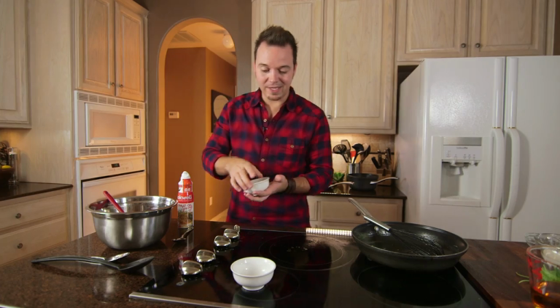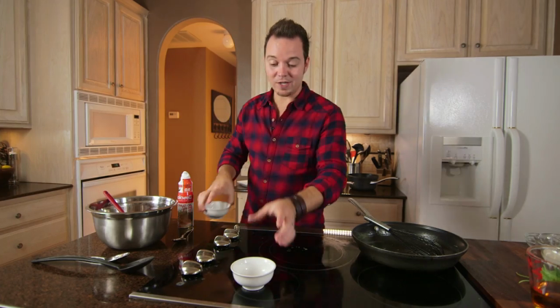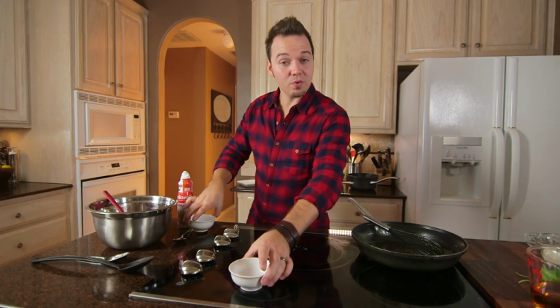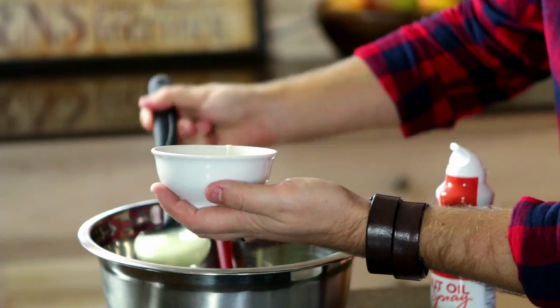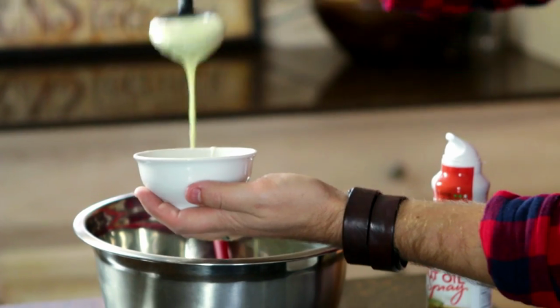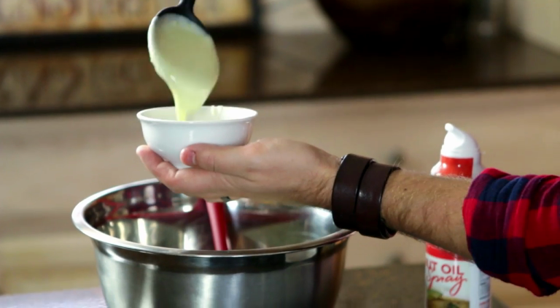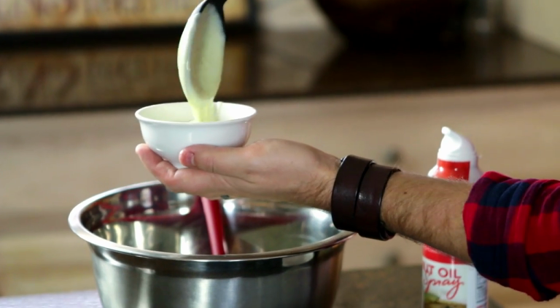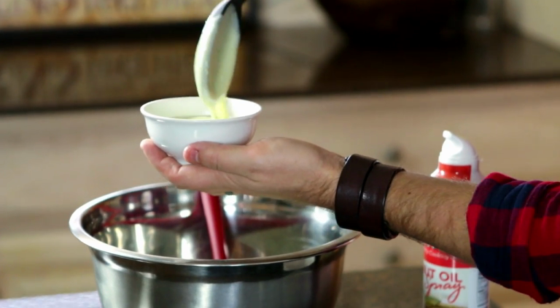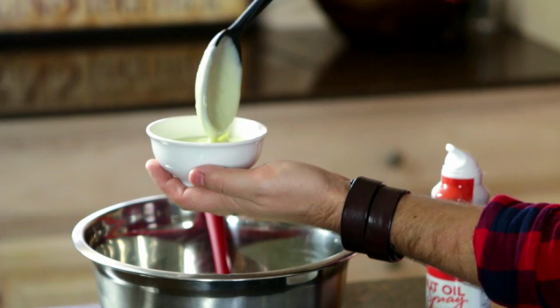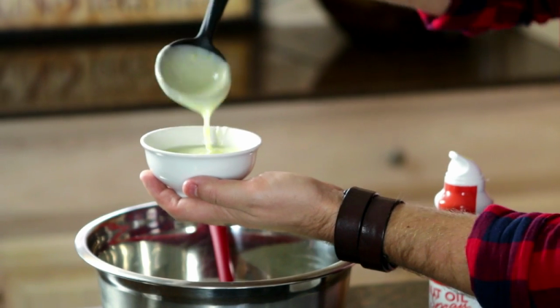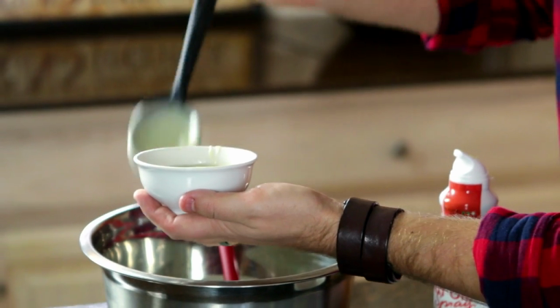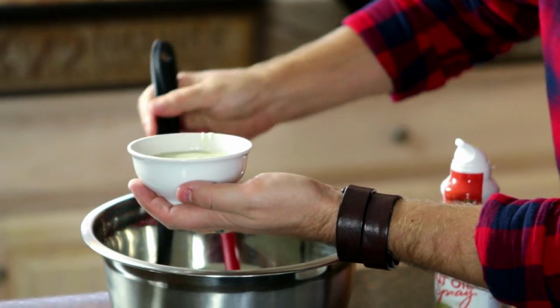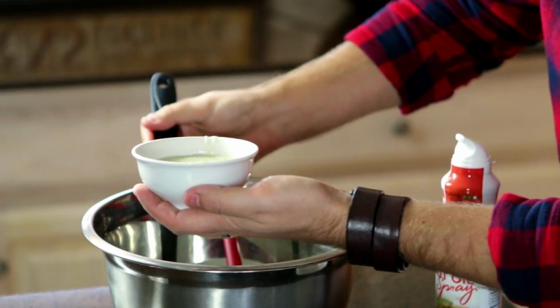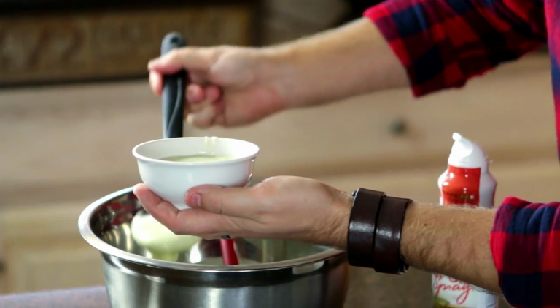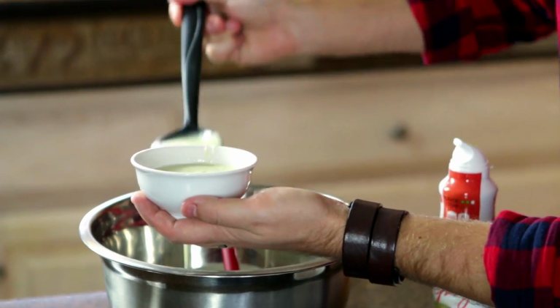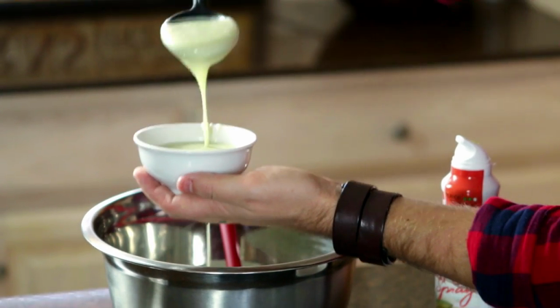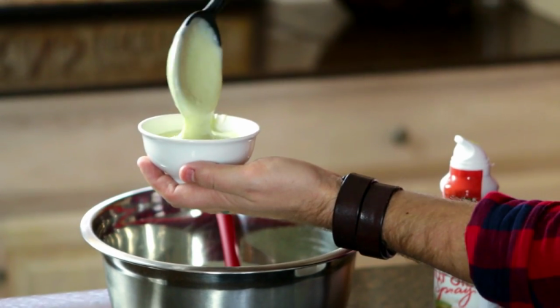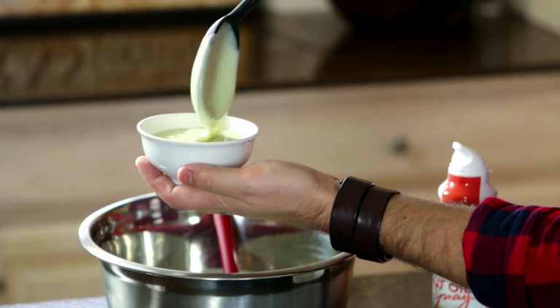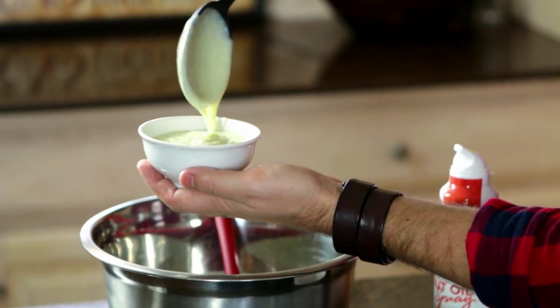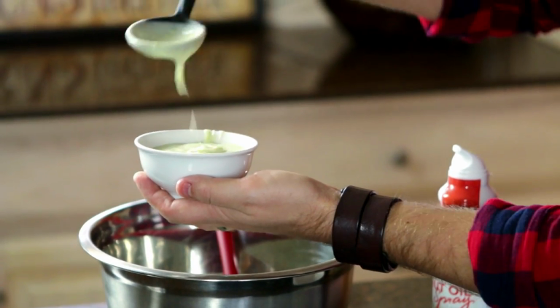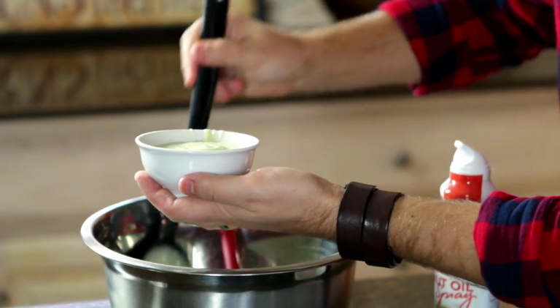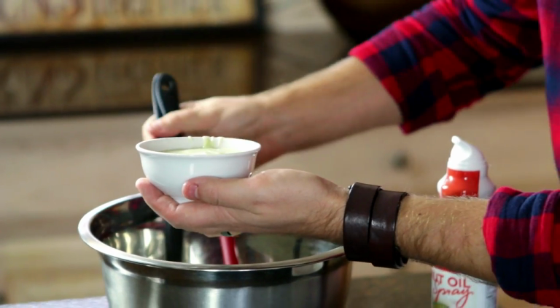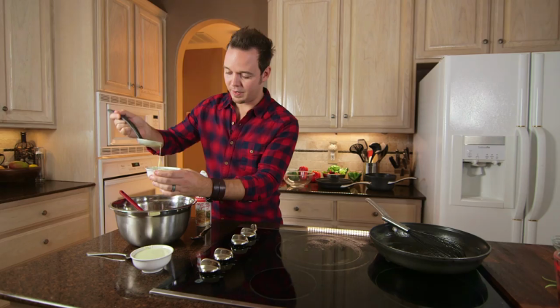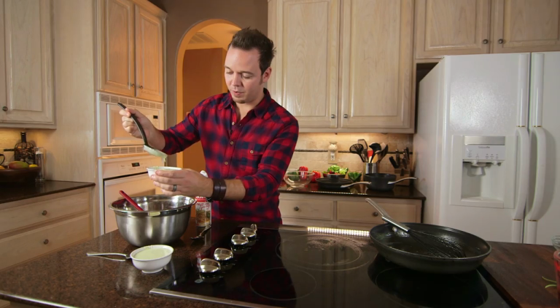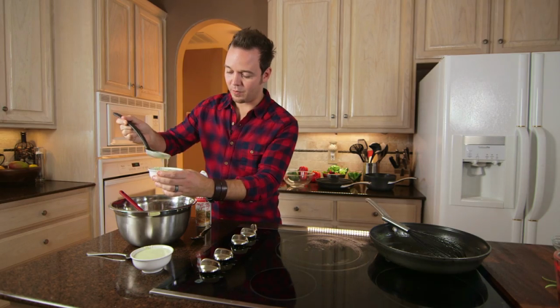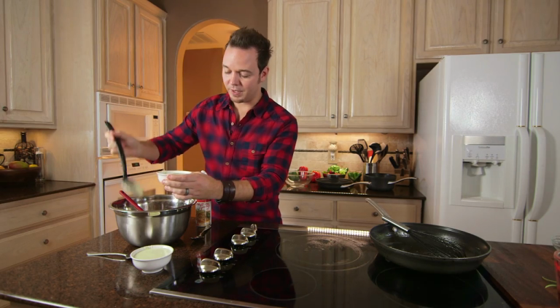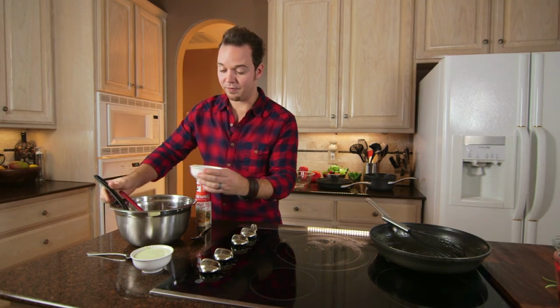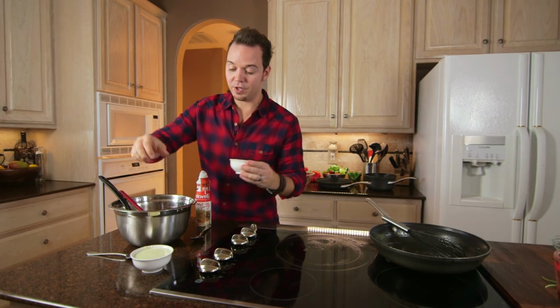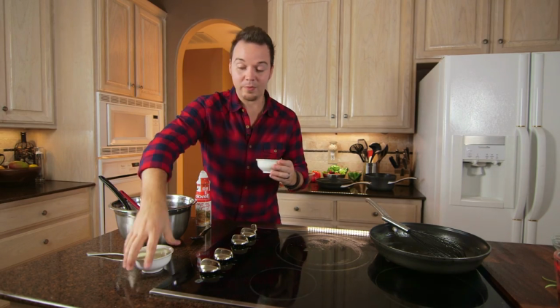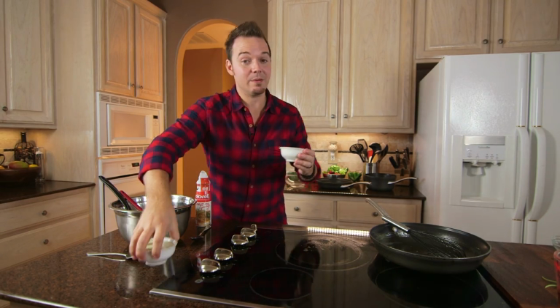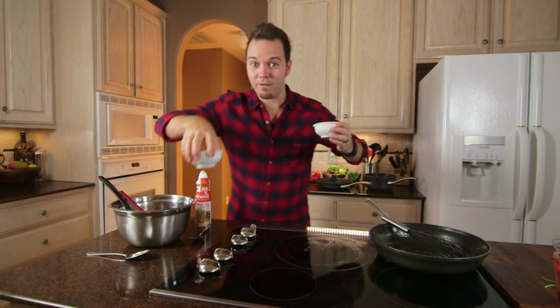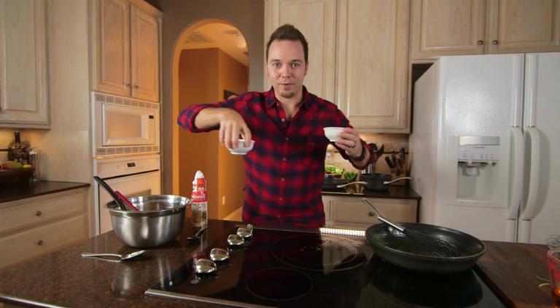Now we're gonna take a spoon and fill our little cups. Look at that color — such a beautiful color! Right down at the bottom like that. That looks perfect. Now we're gonna put these in the fridge and we will see them in about four hours.